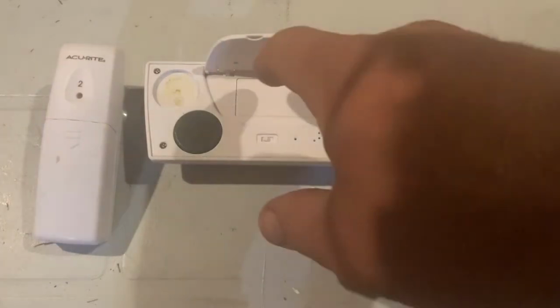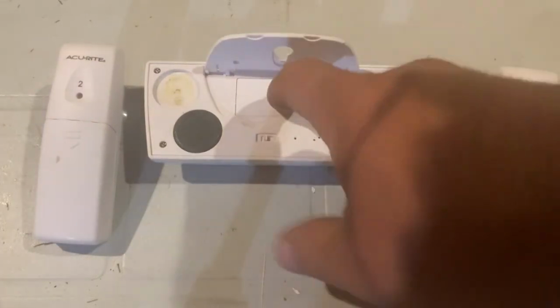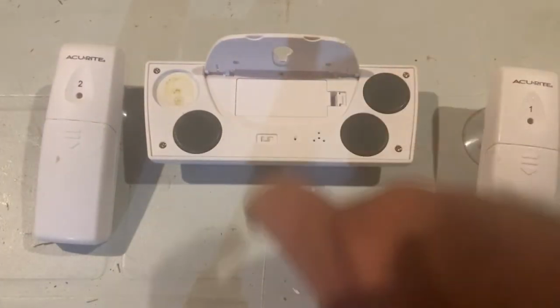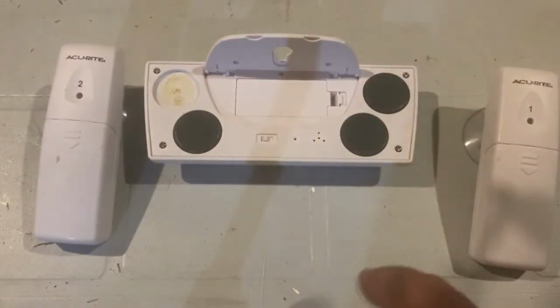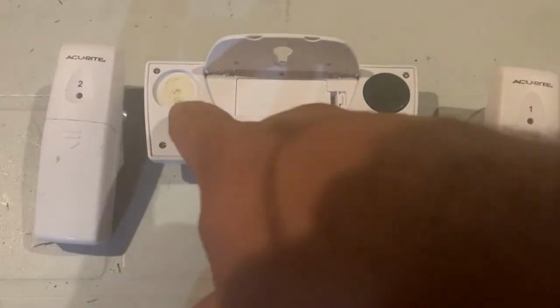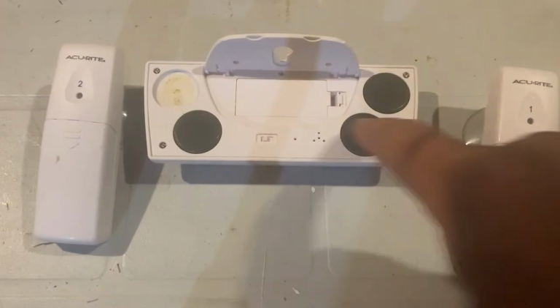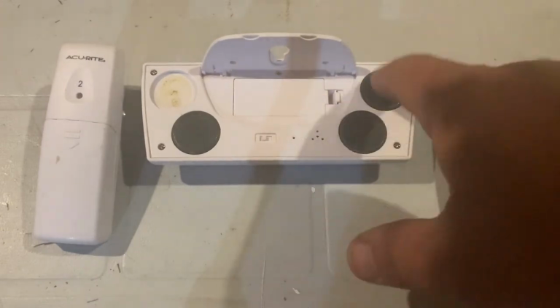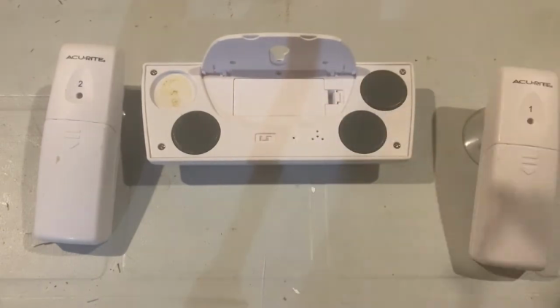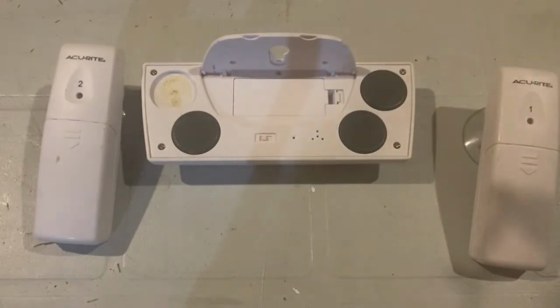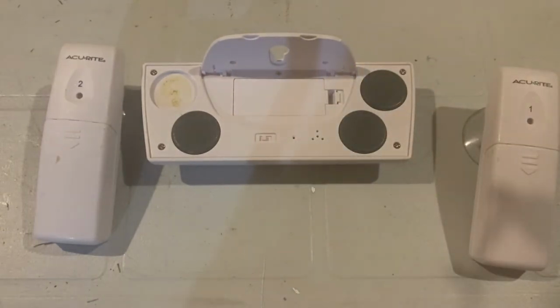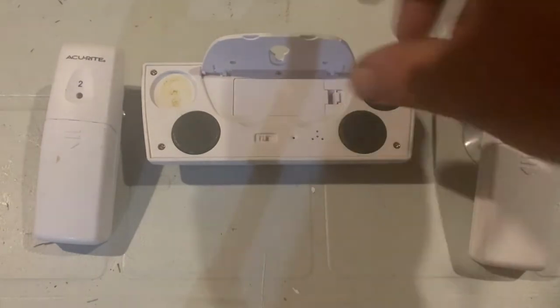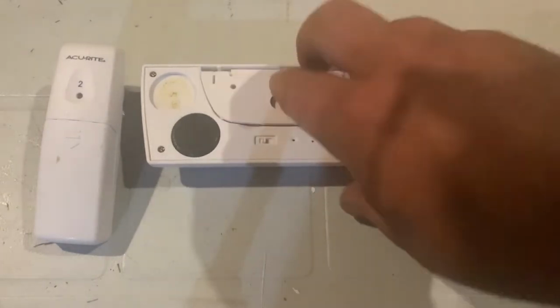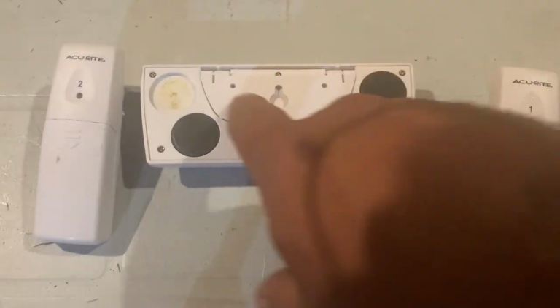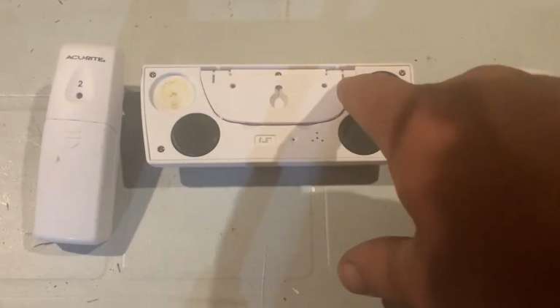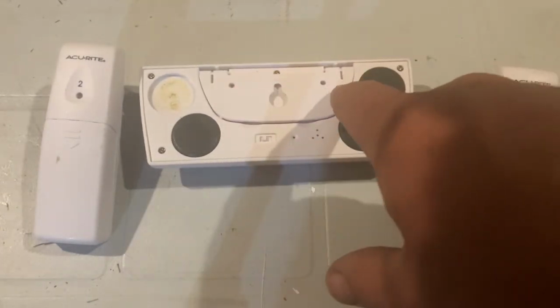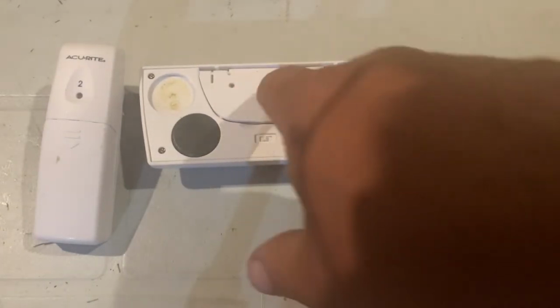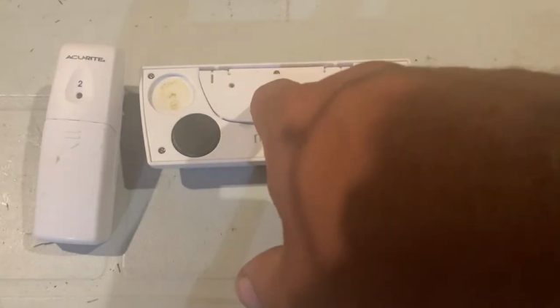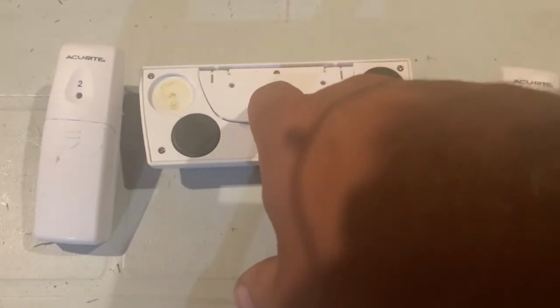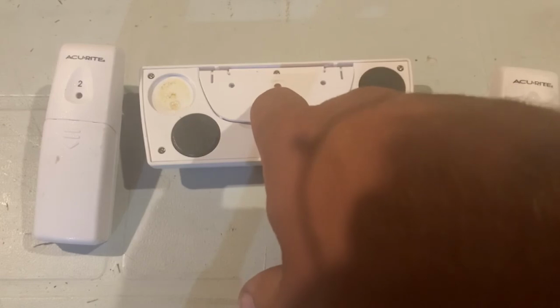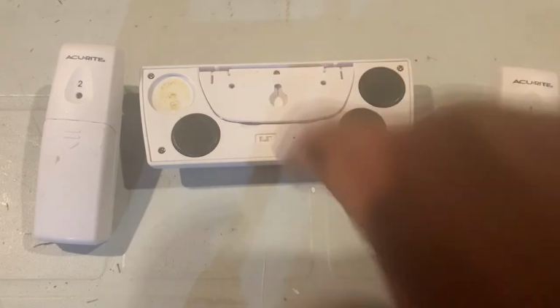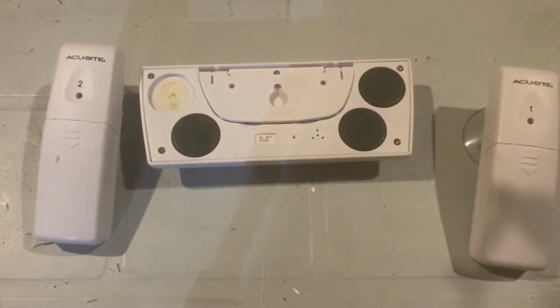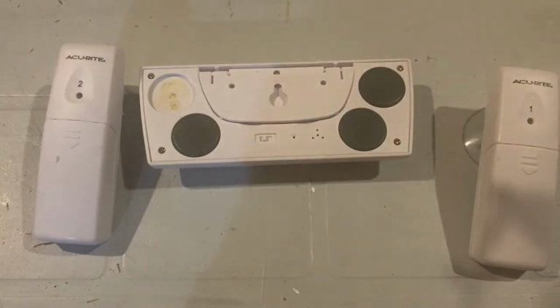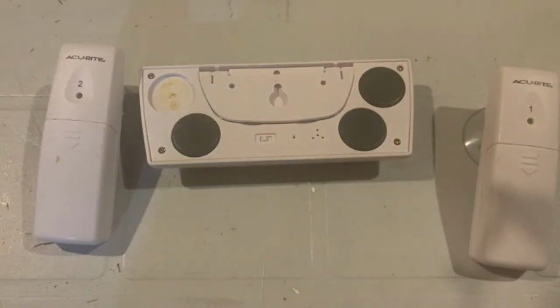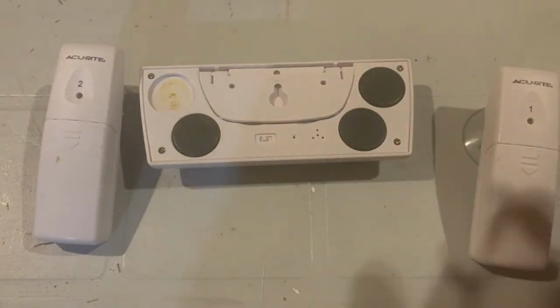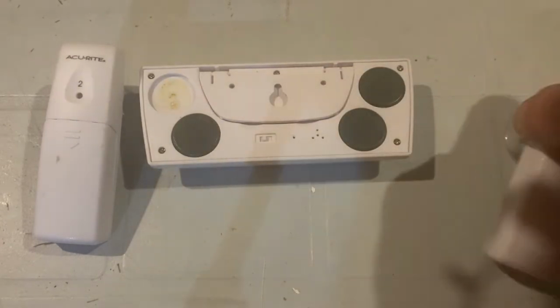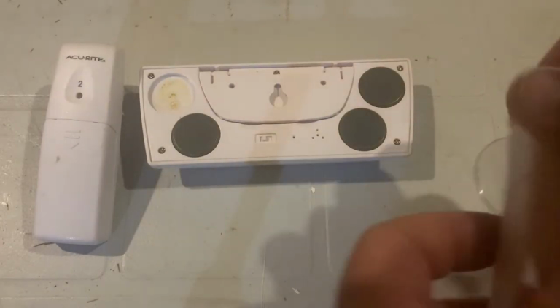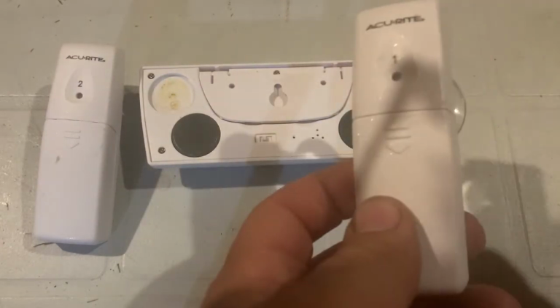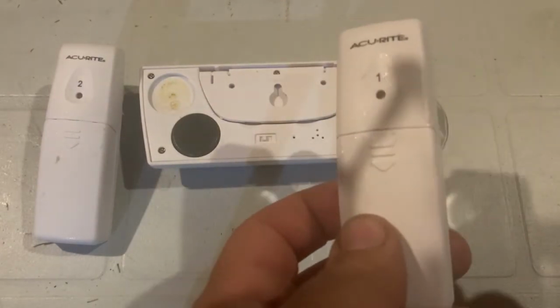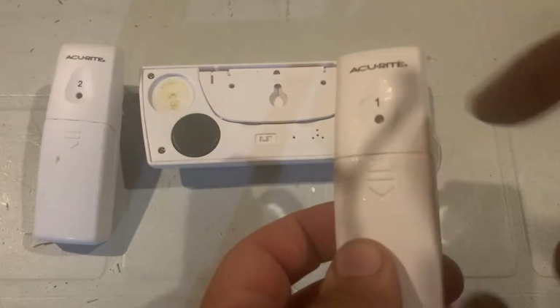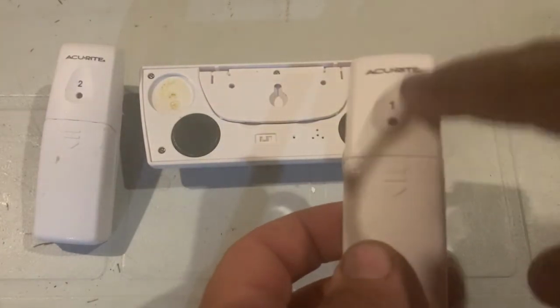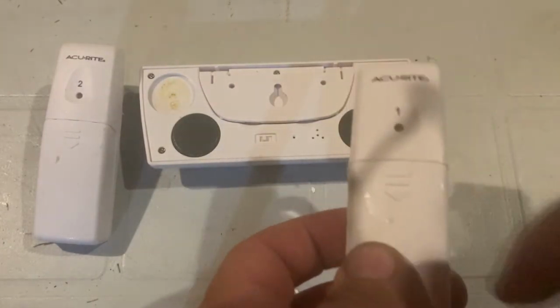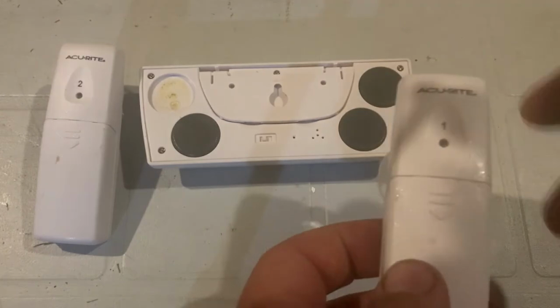It's got magnets so you can stick it on the side of a fridge if you want. It also has a flip-down port so you can hang it on a screw on a wall. Now let's take a look at these sensors — as you can see, they're blinking, which means they're sending and receiving.